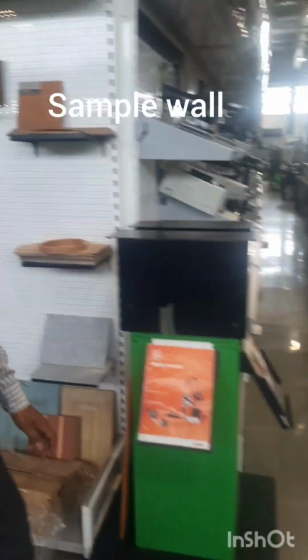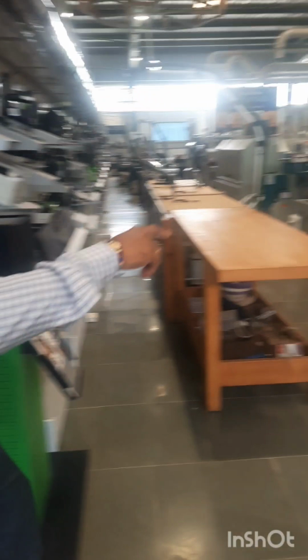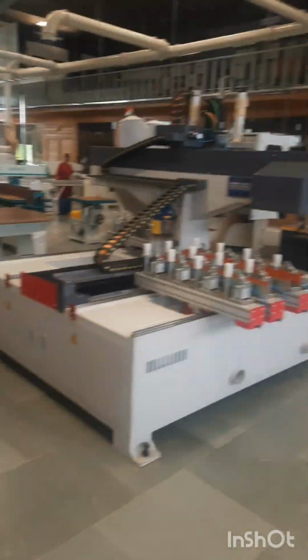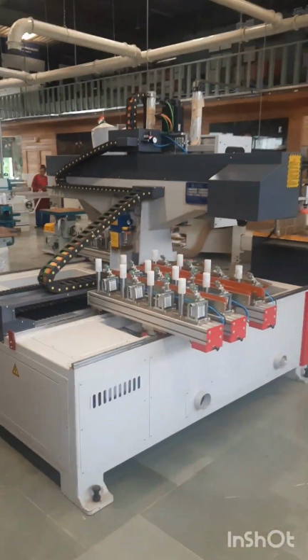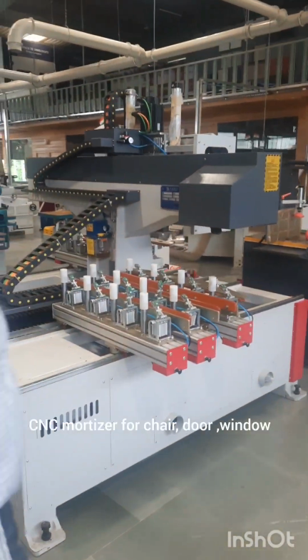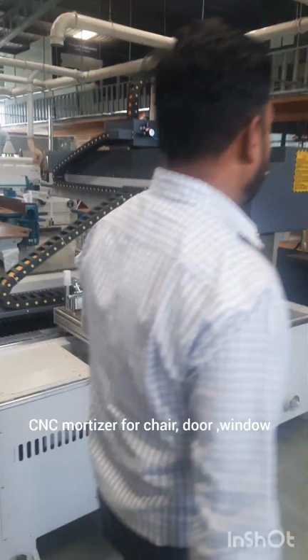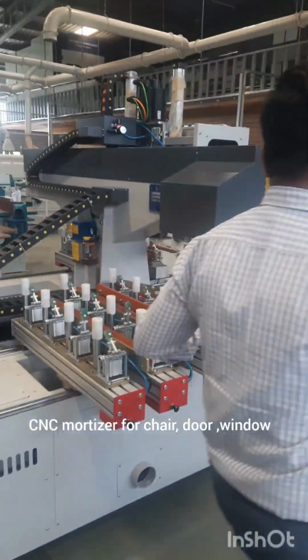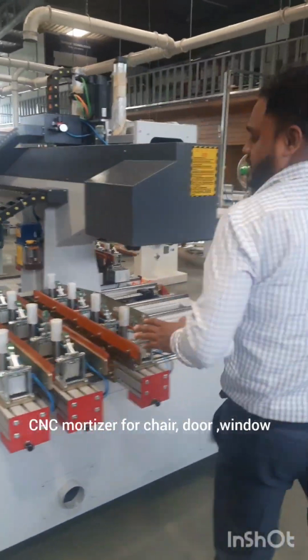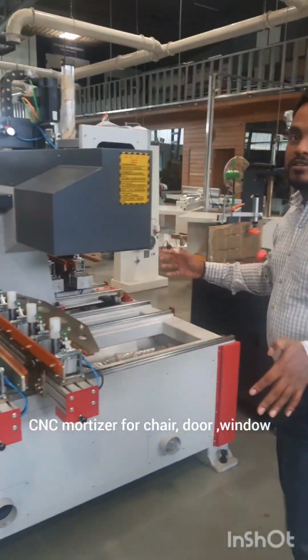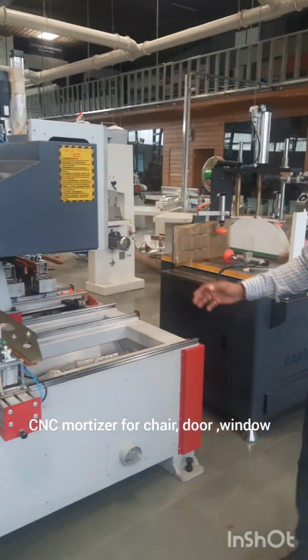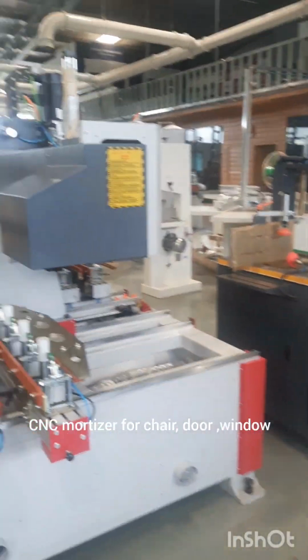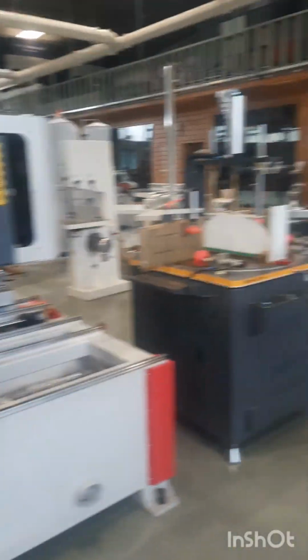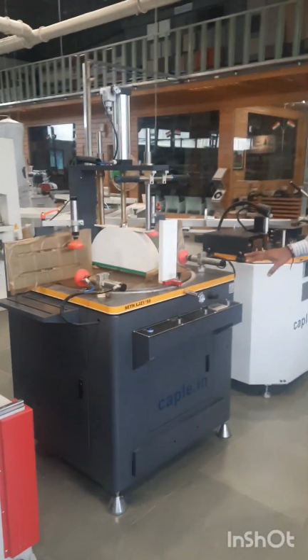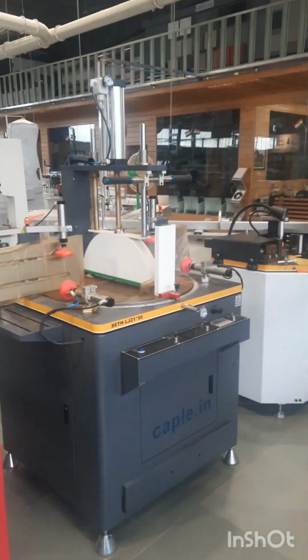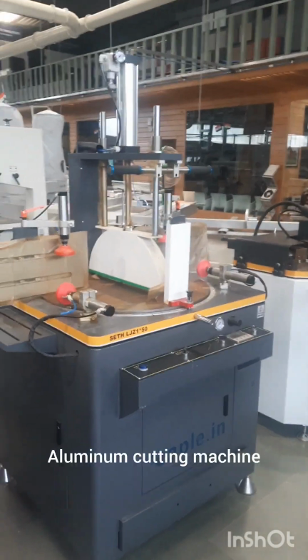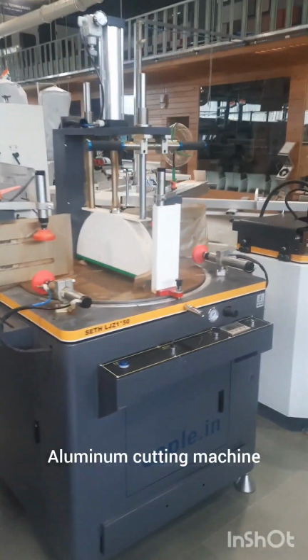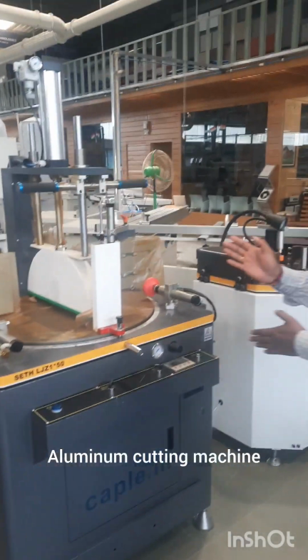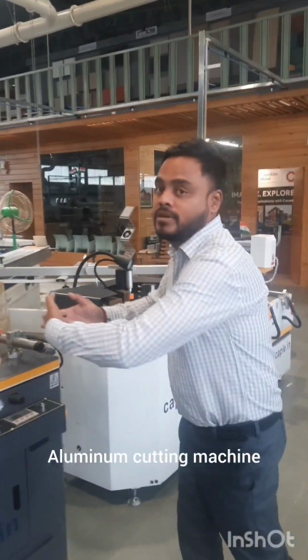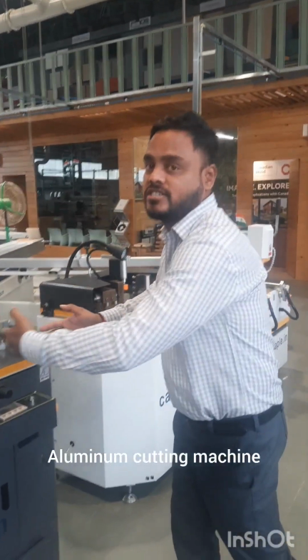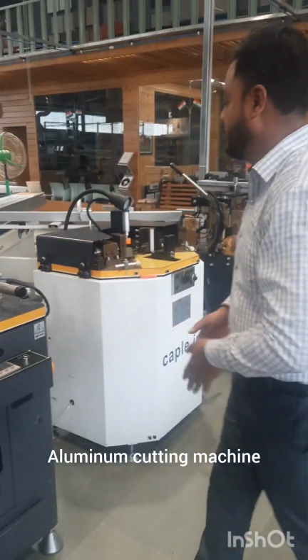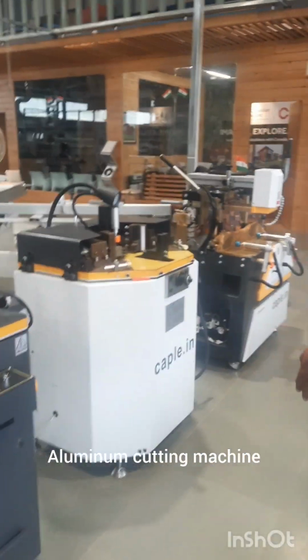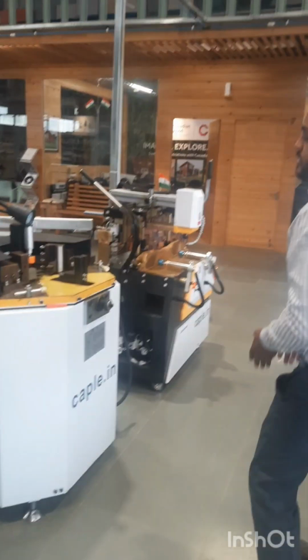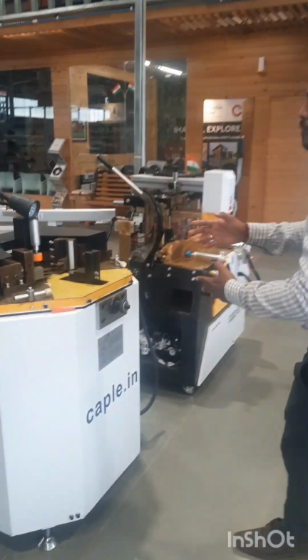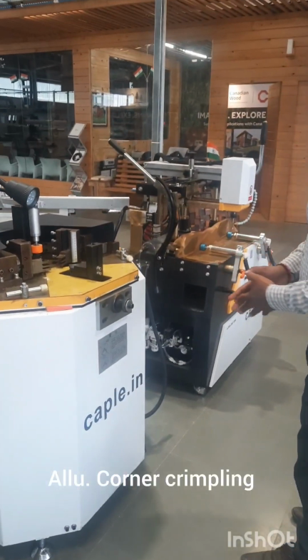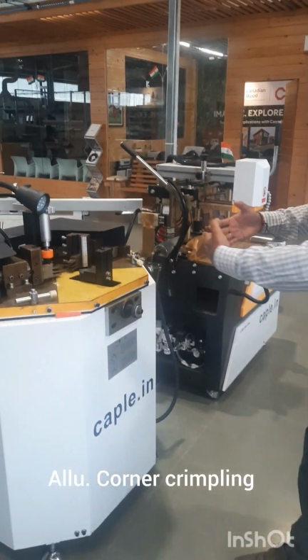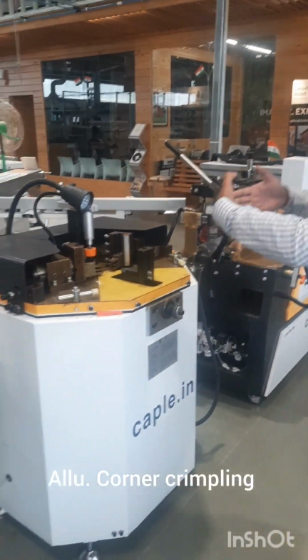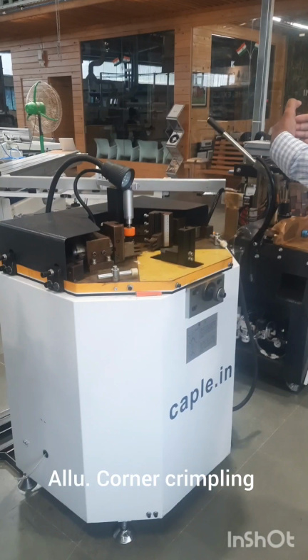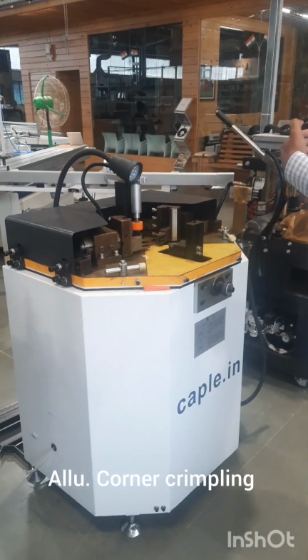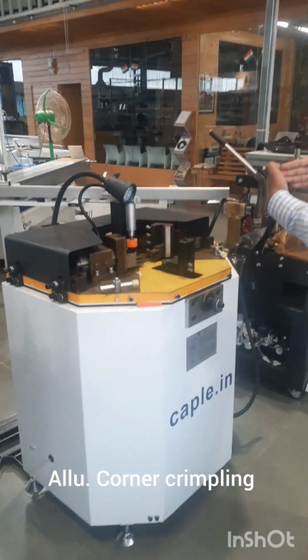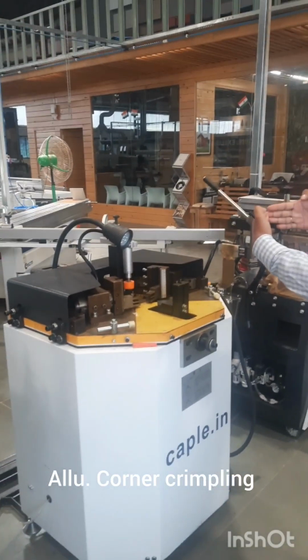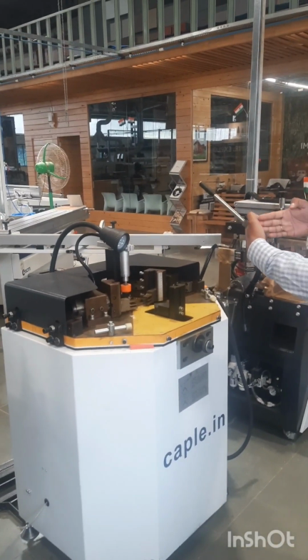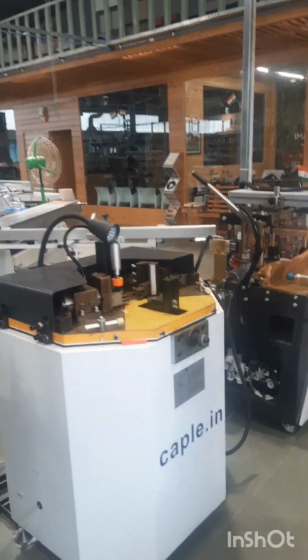This is a CNC machine for routing. This is a machine for aluminium cutting, aluminium sections cutting. This is an aluminium section scripting machine, so you can join the aluminium section right here.